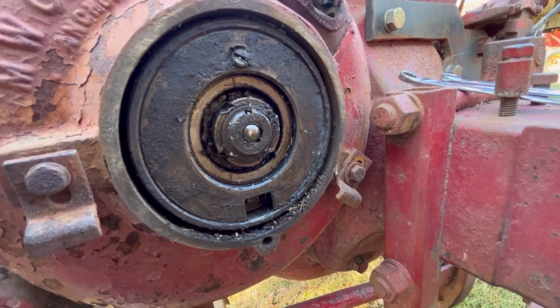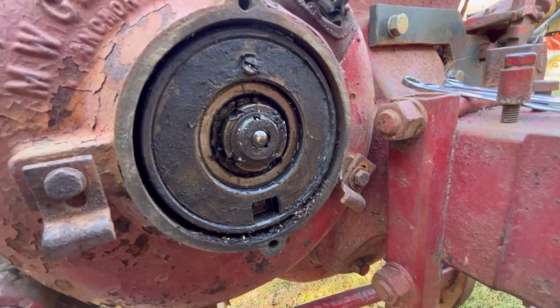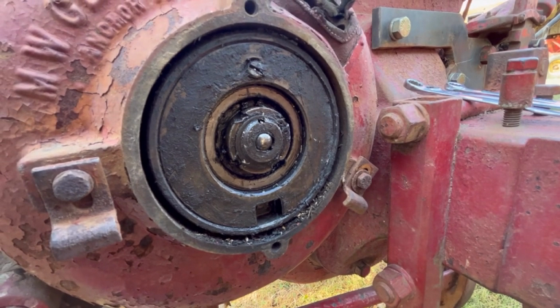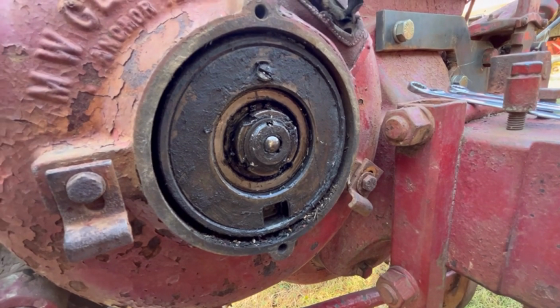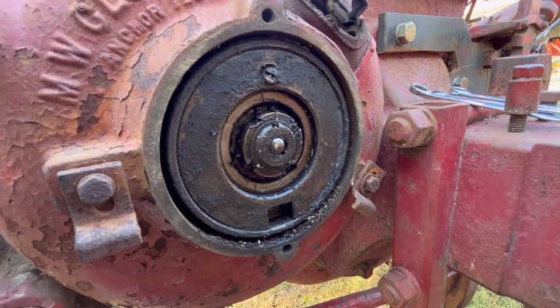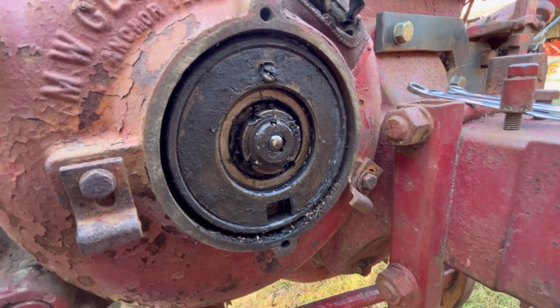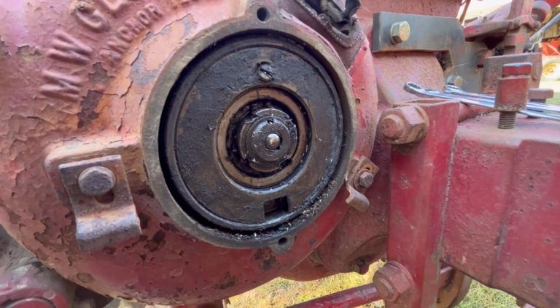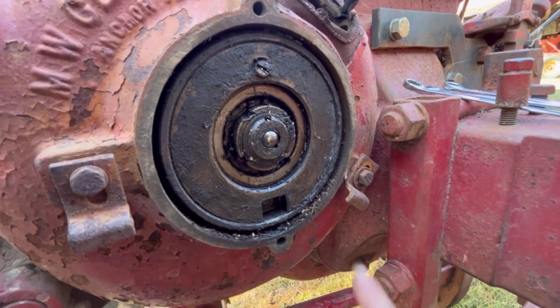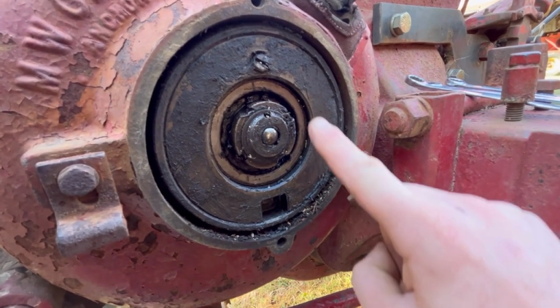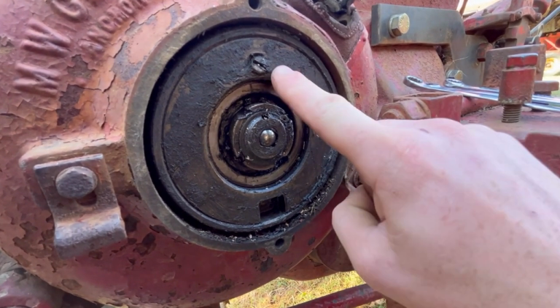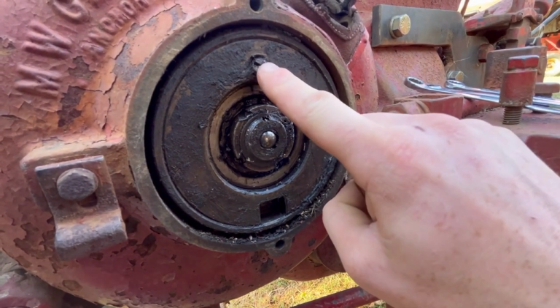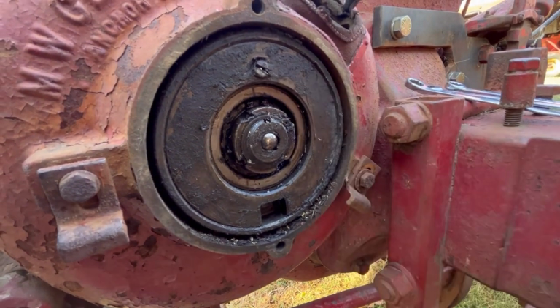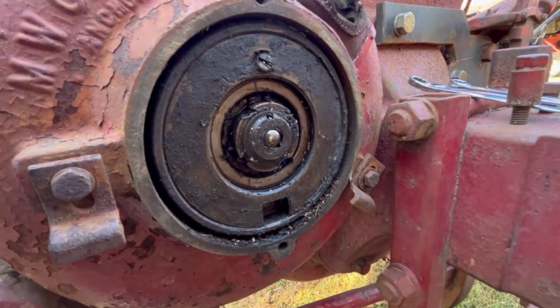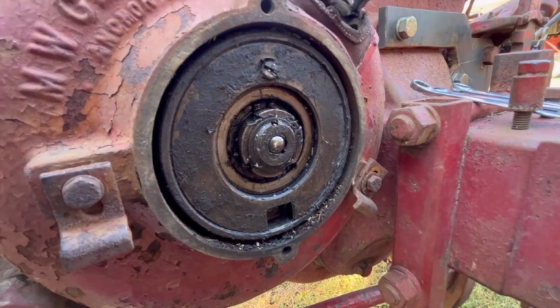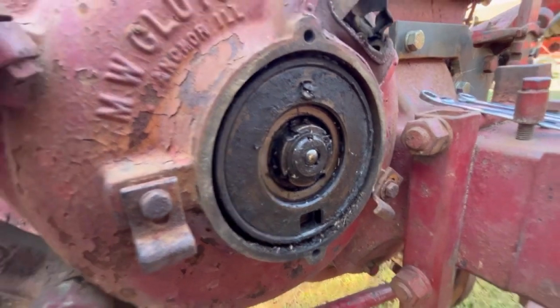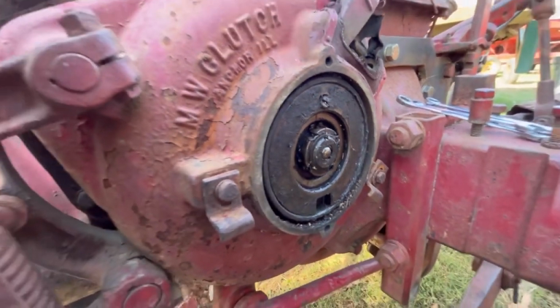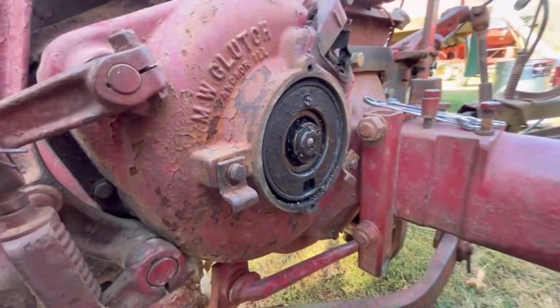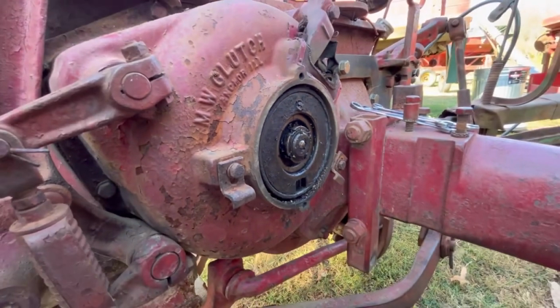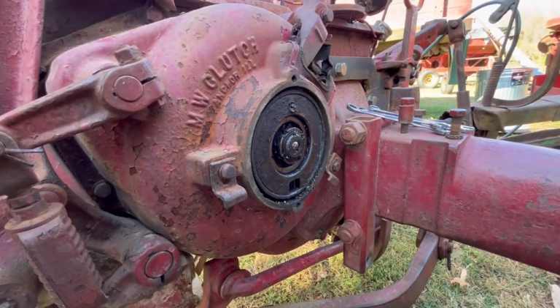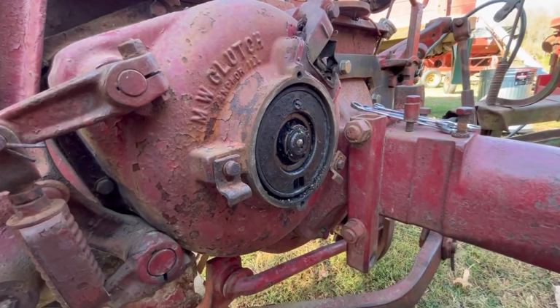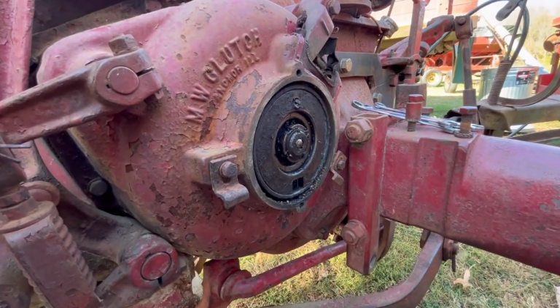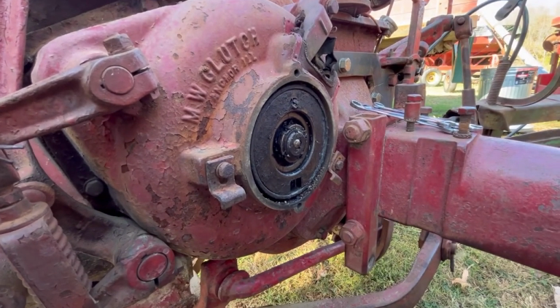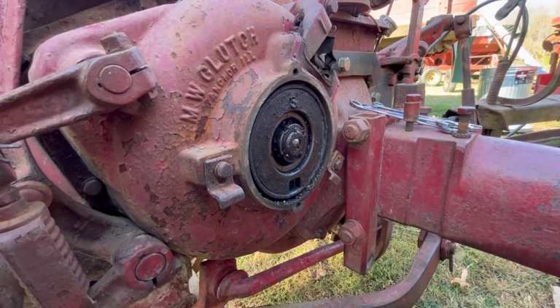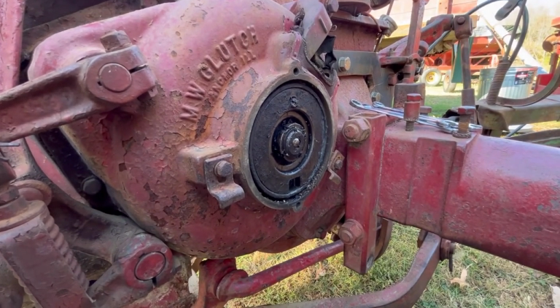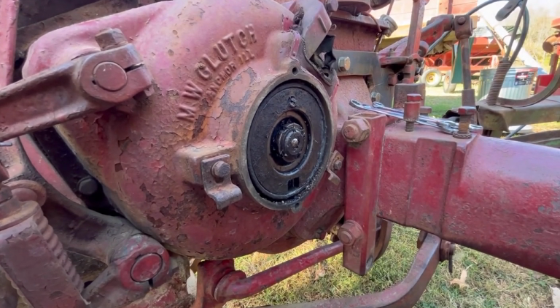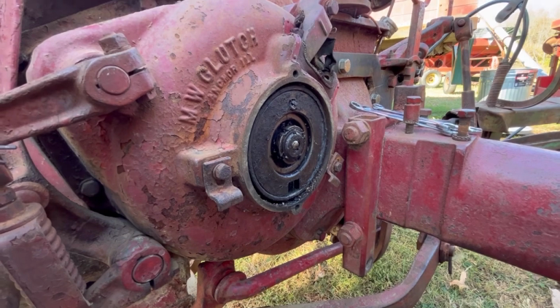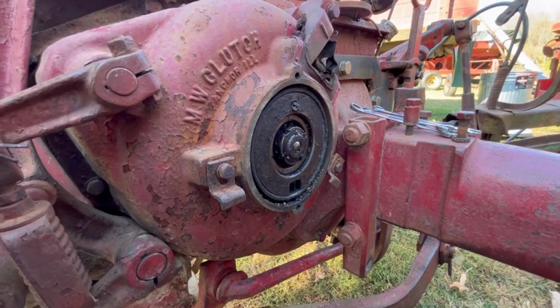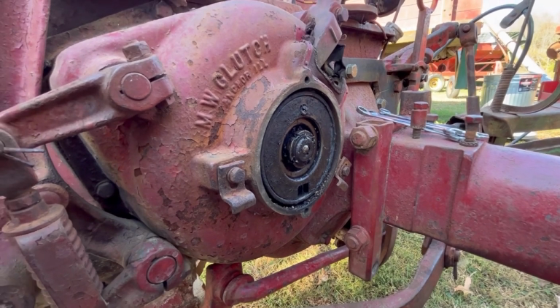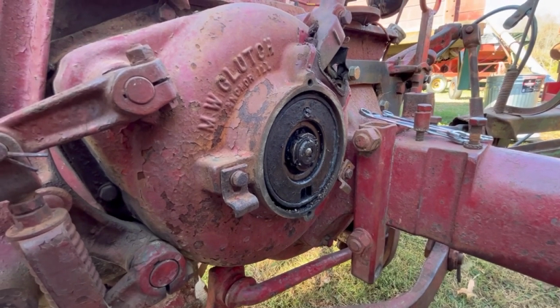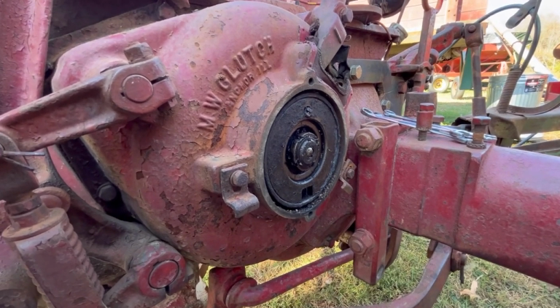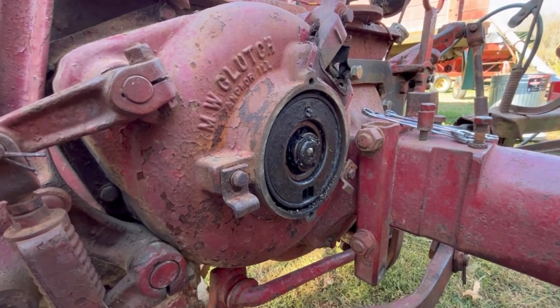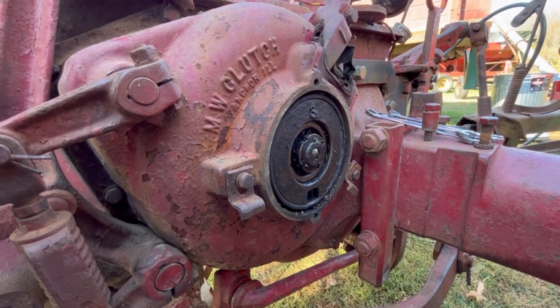I don't know if we're going to get away with that or not. I'm not sure what this screw here is. I don't have any books or adjustment figures on this handy, so I'm going to have to do some research. But I've got to get this back in the field today.